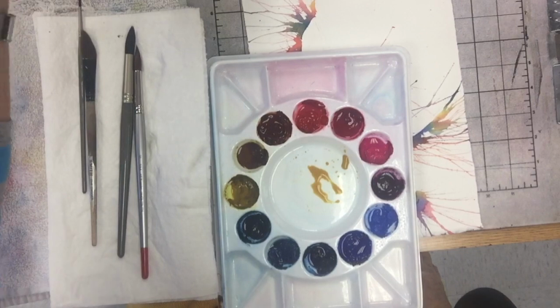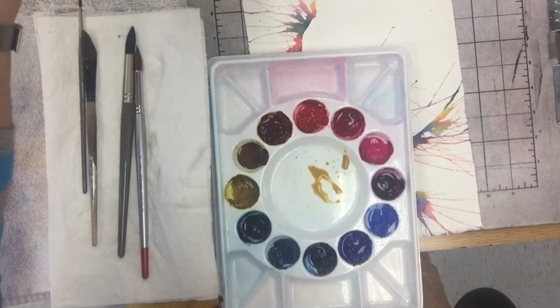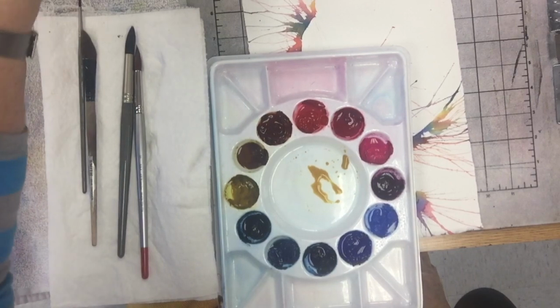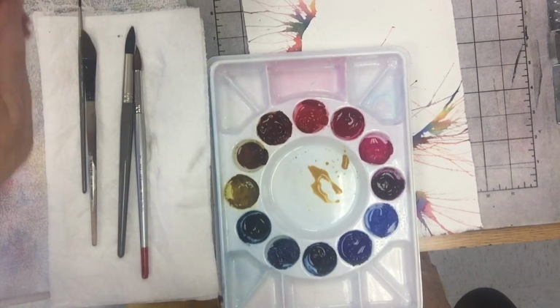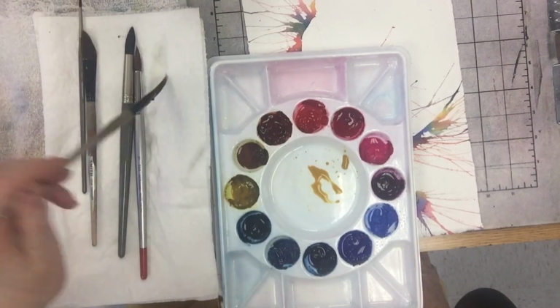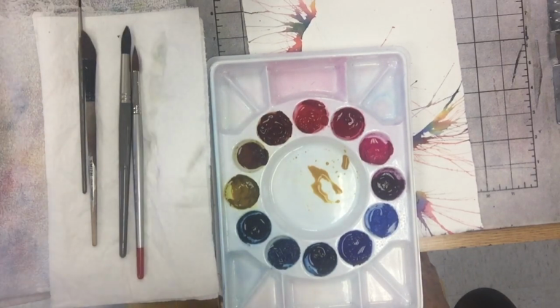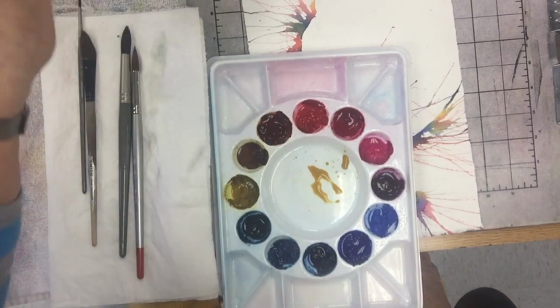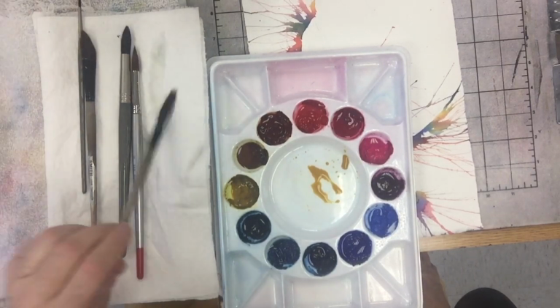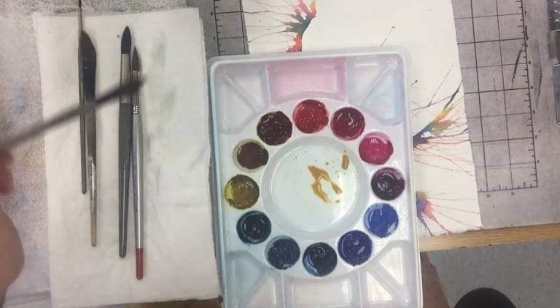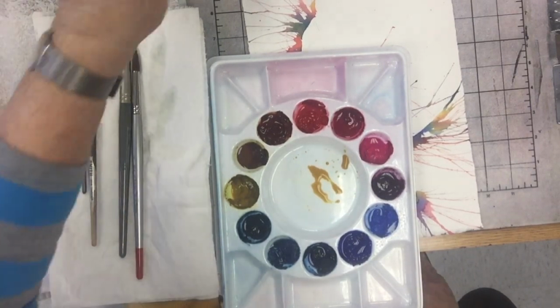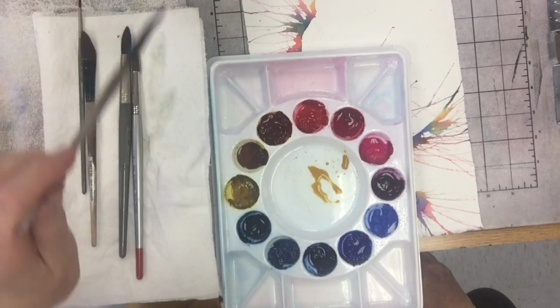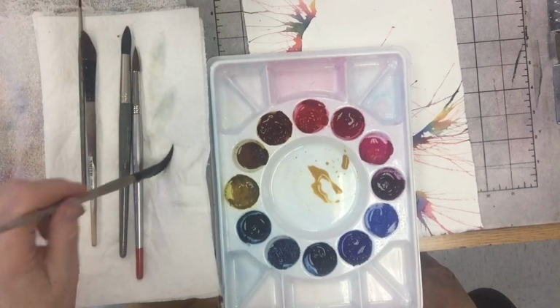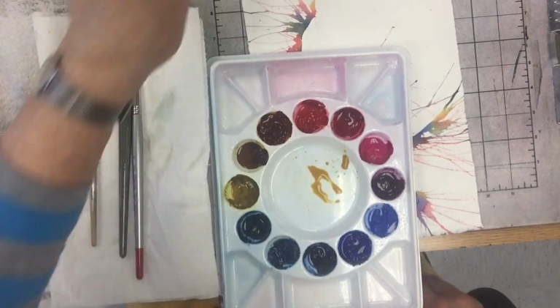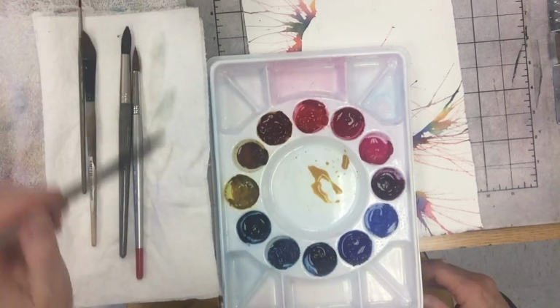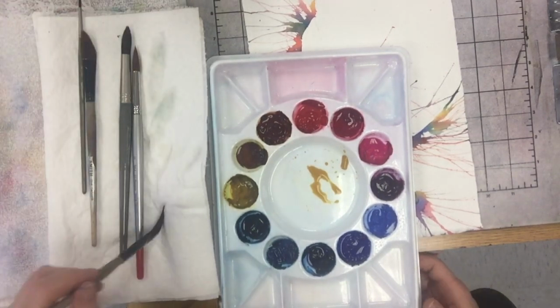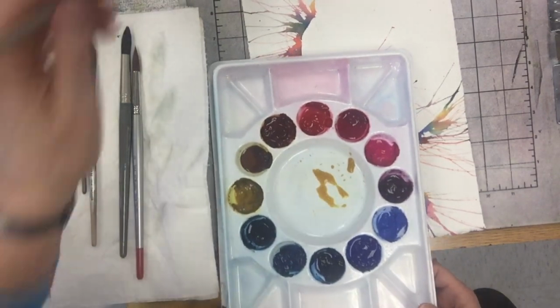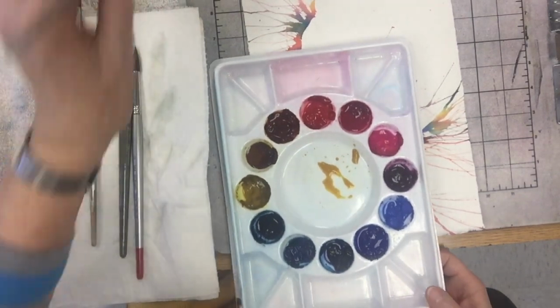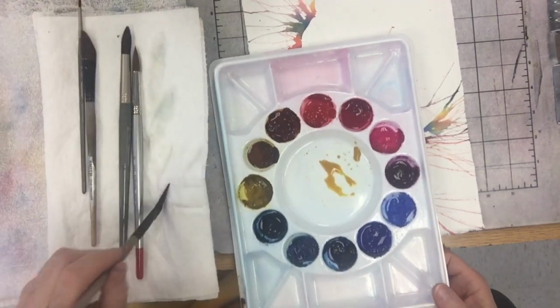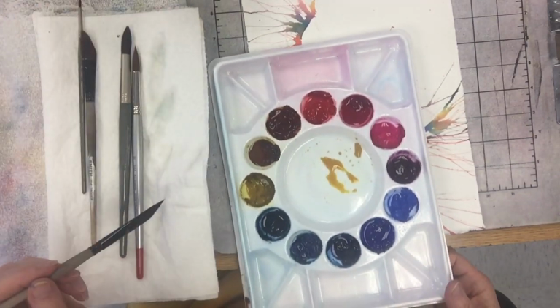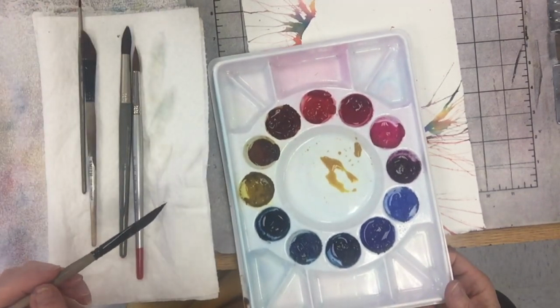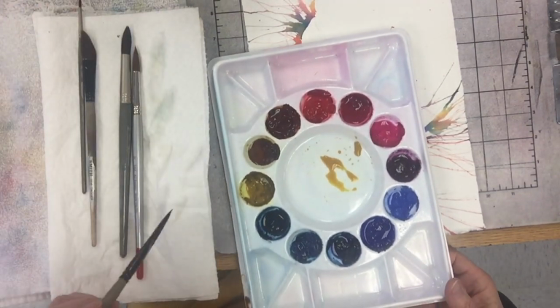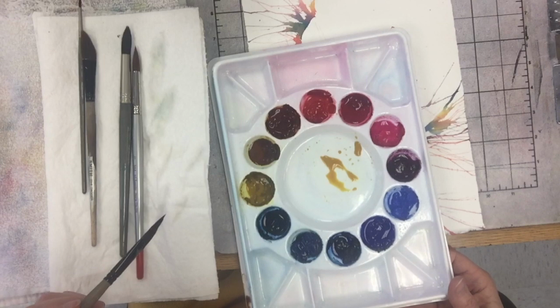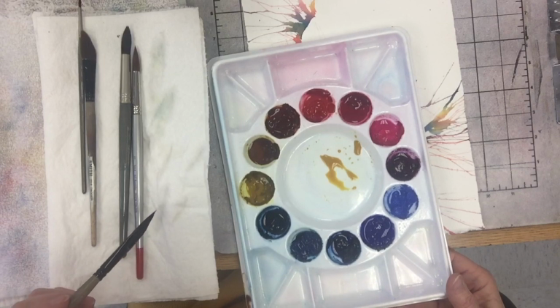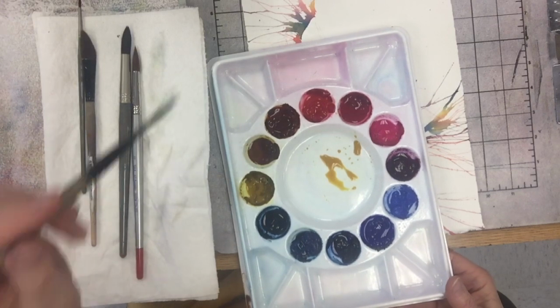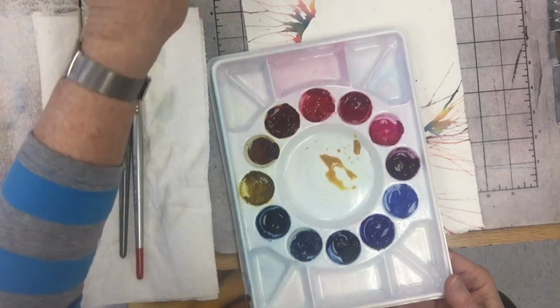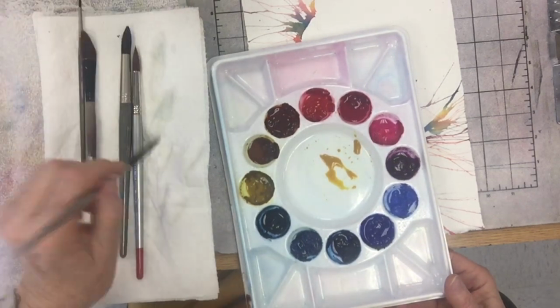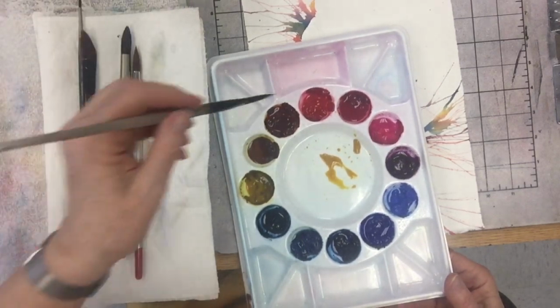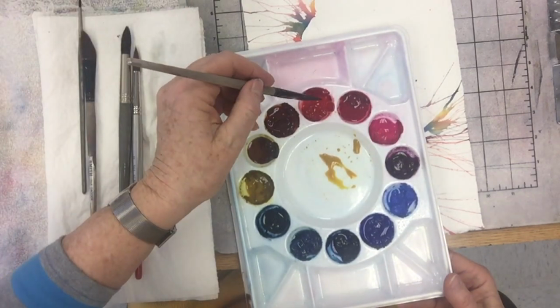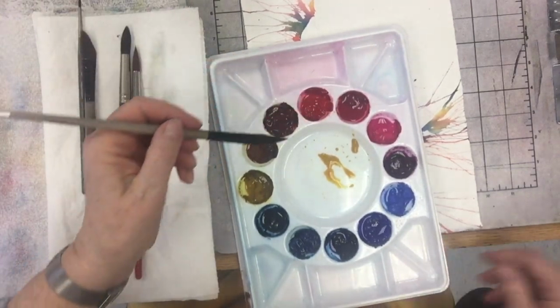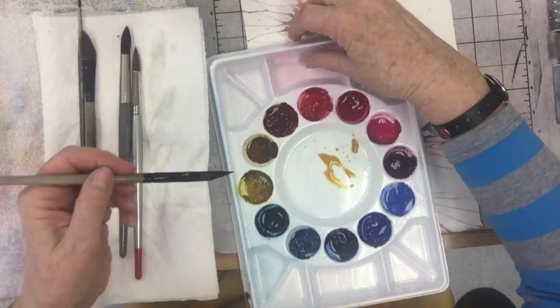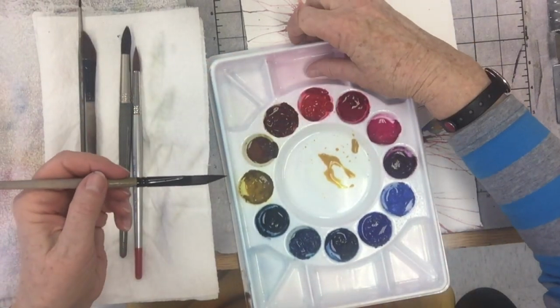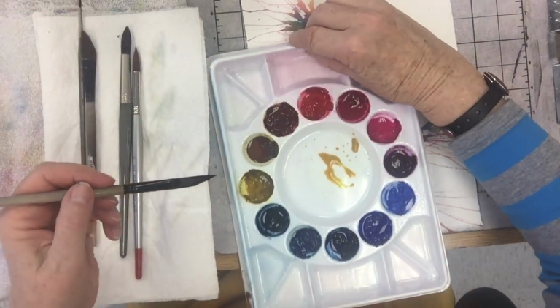They are good about carrying it at Nevada Fine Arts, but sometimes I think they should order a few more tubes at a time because they have a tendency to run out. That's why I ended up with gamboge.